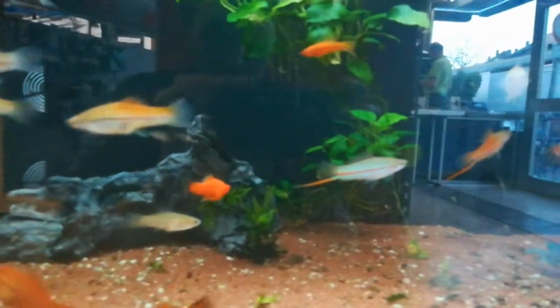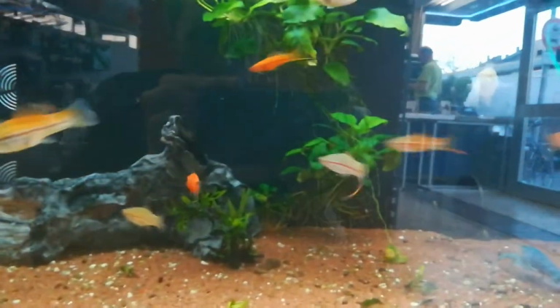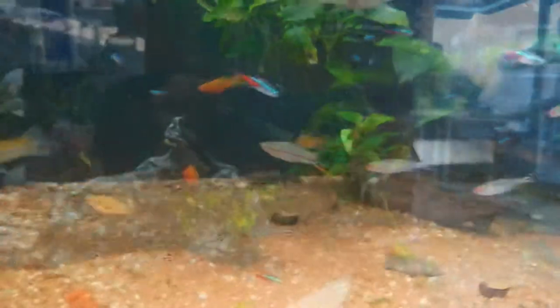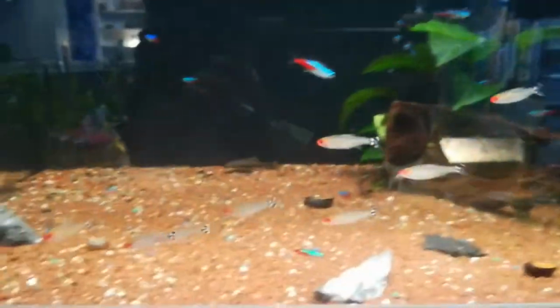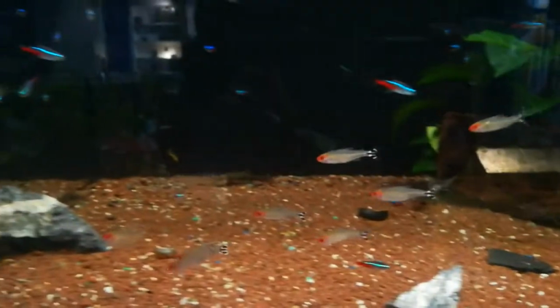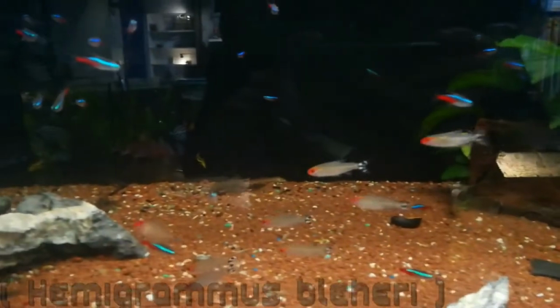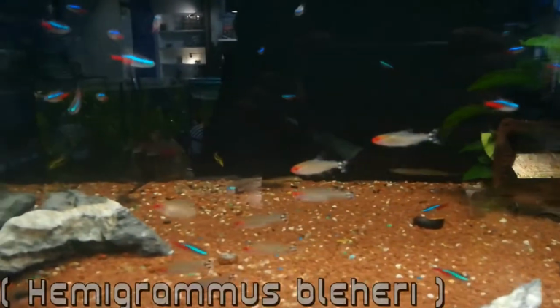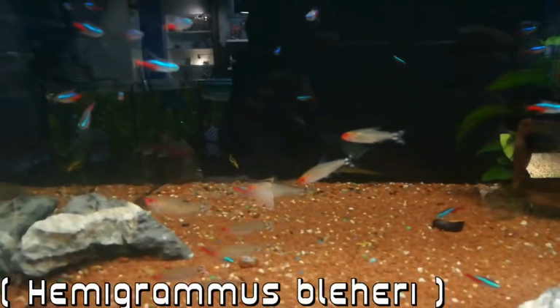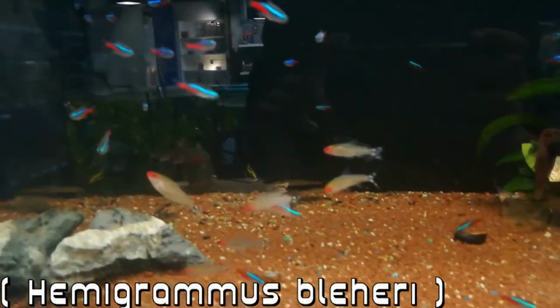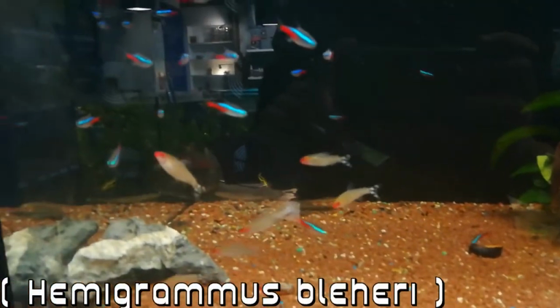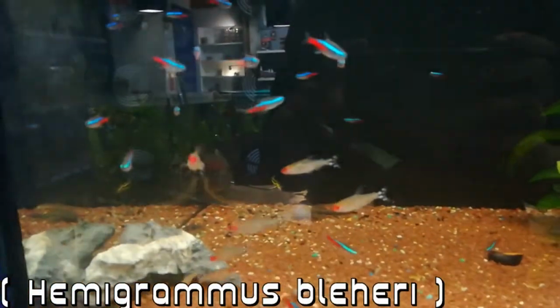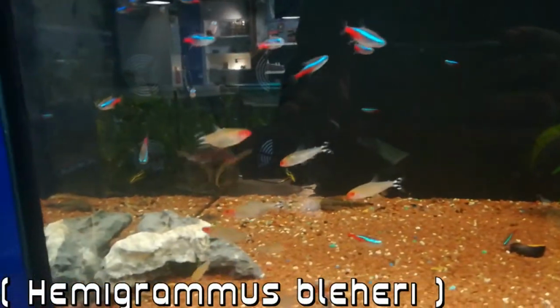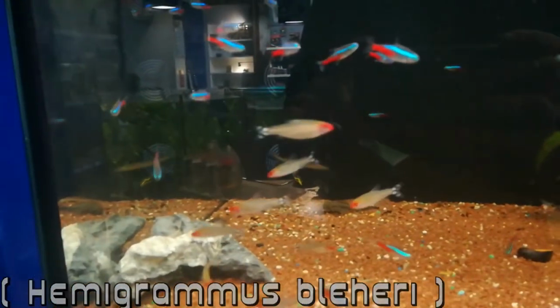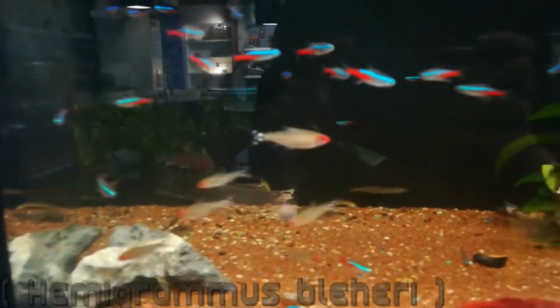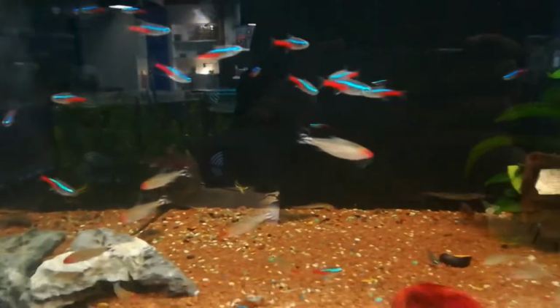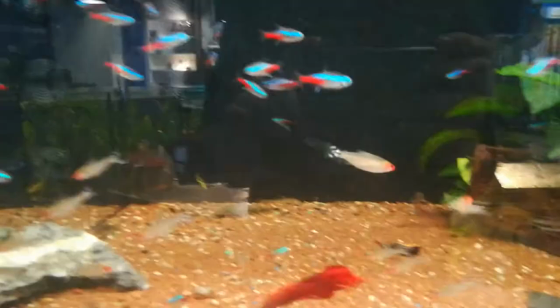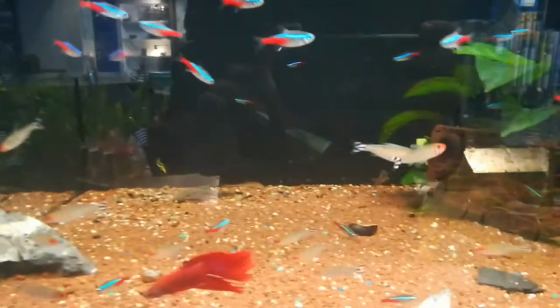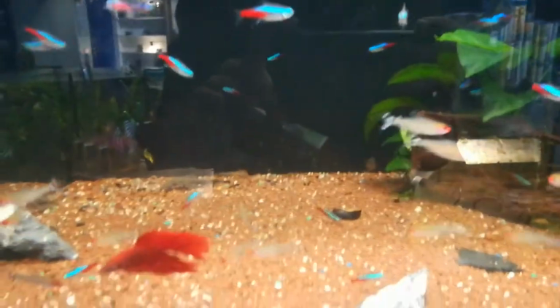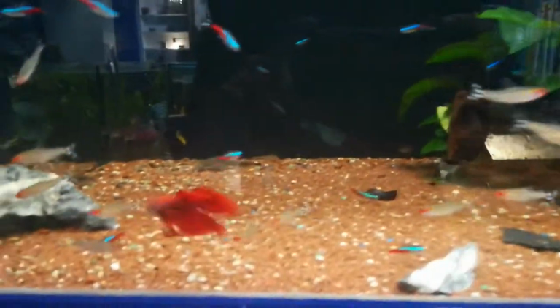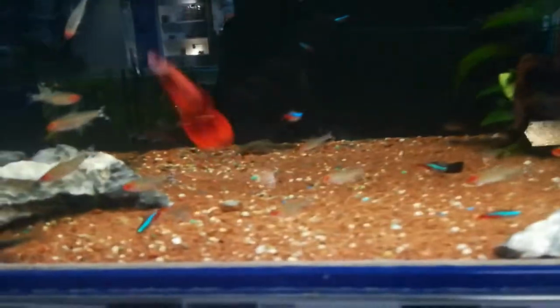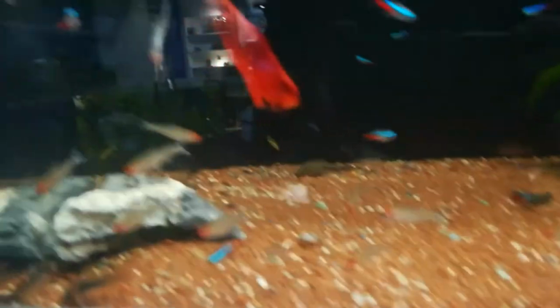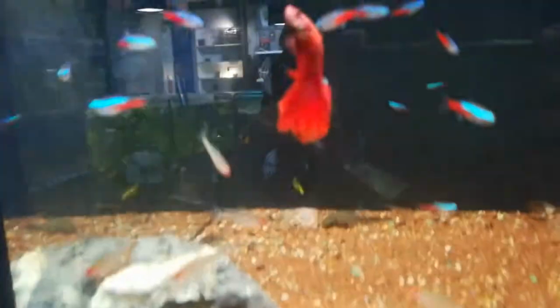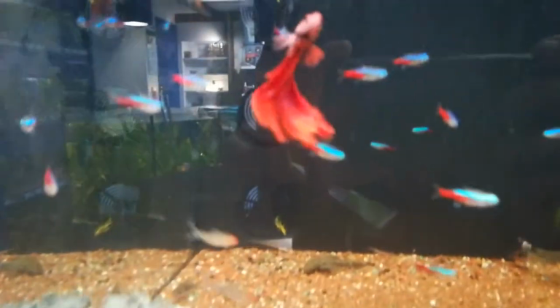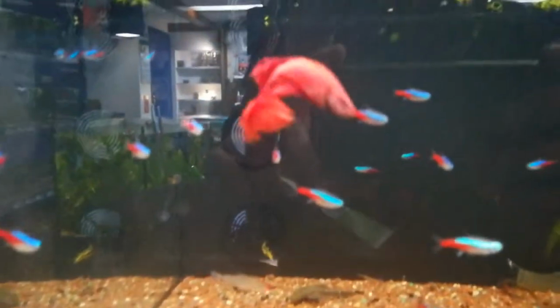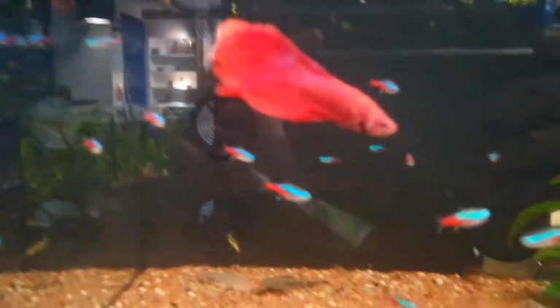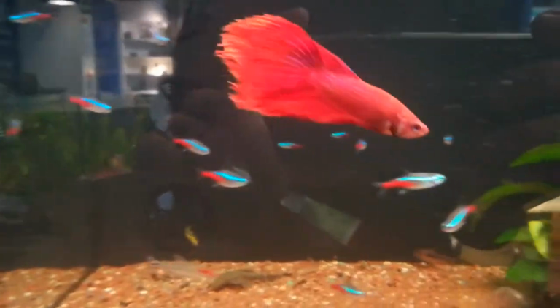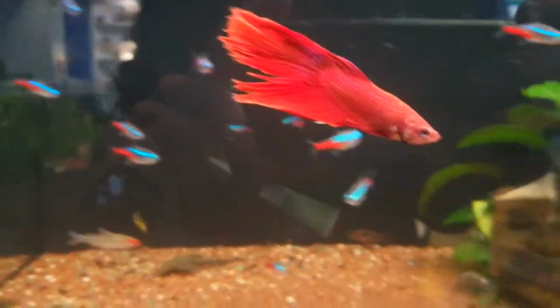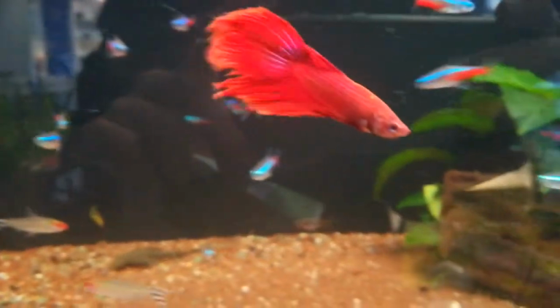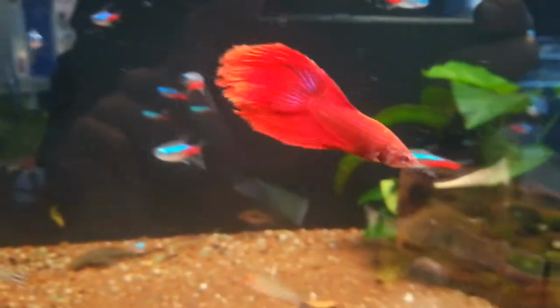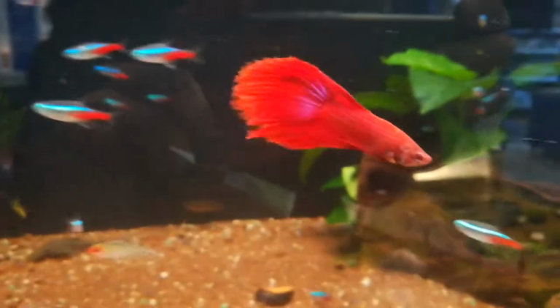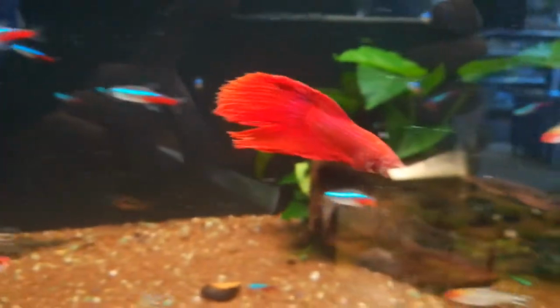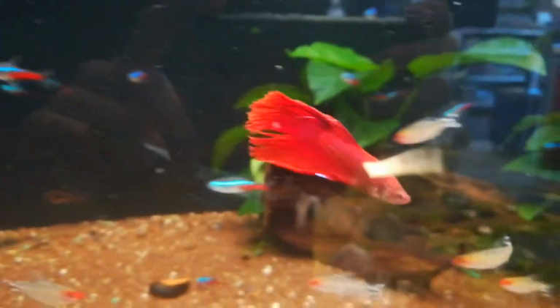And then they had some firehead tetras, cardinal tetras, and here a red betta male — yellow — which is nice too, I would say.